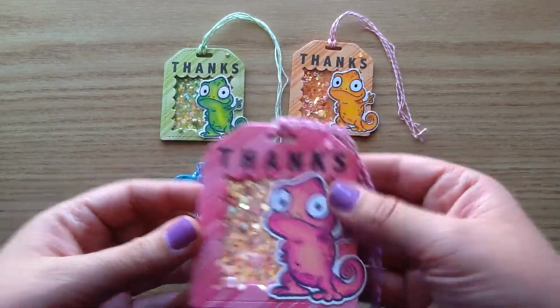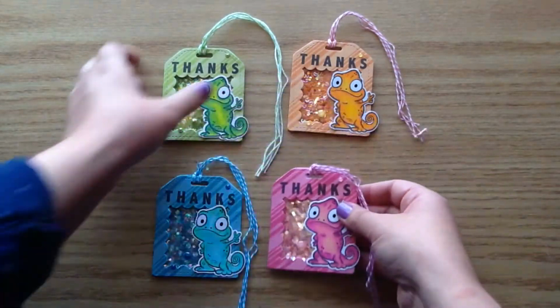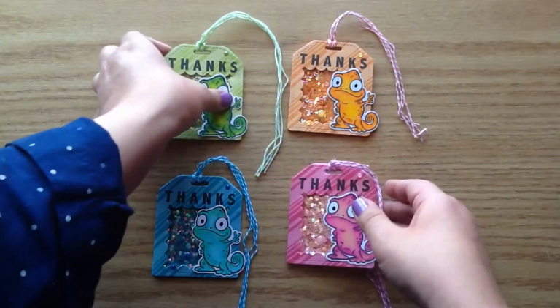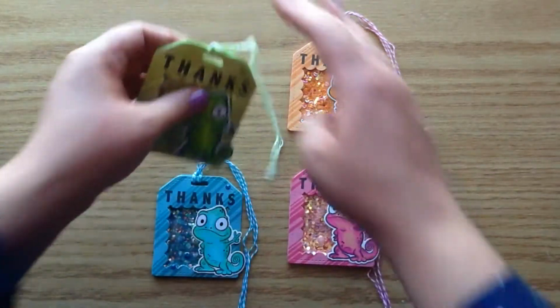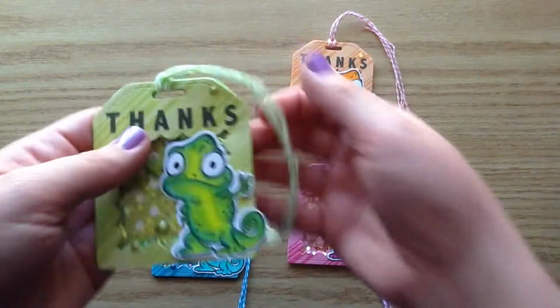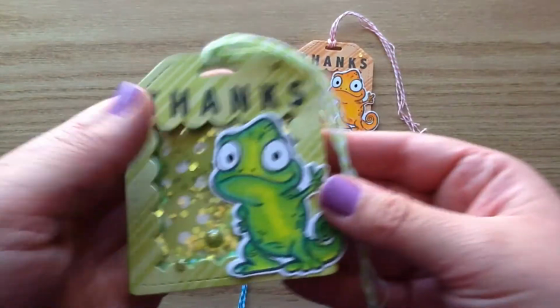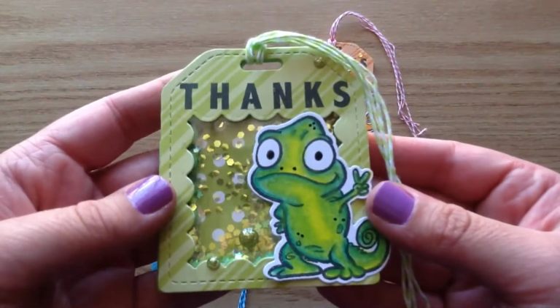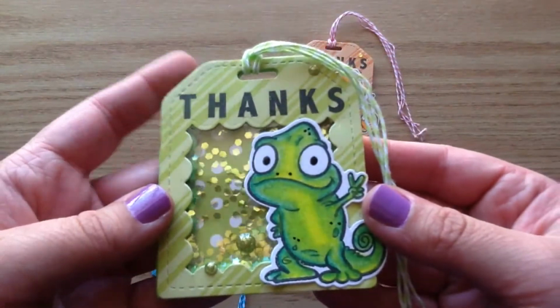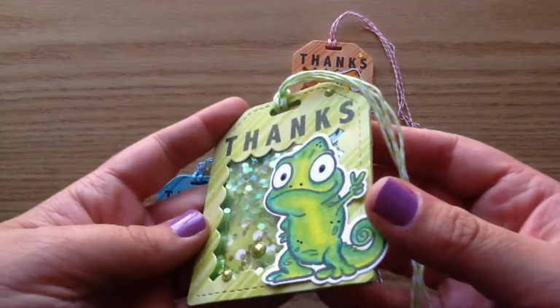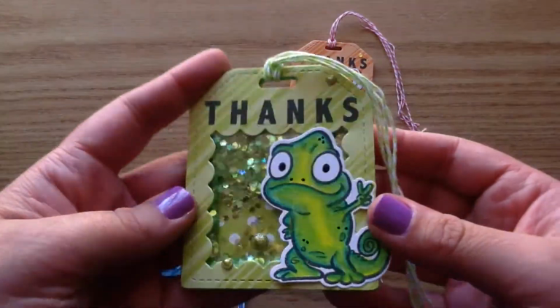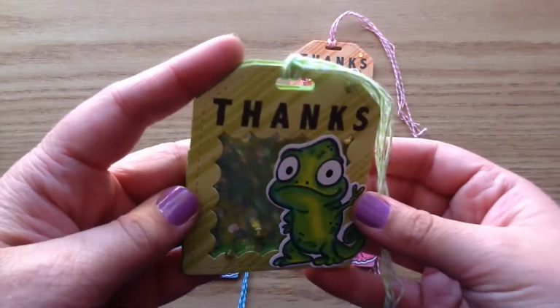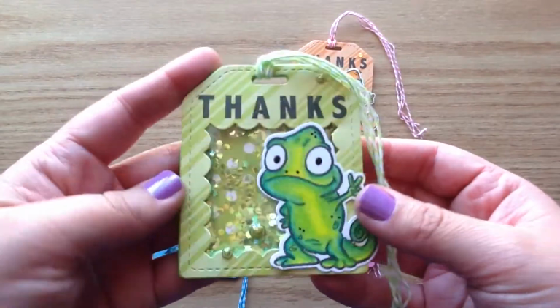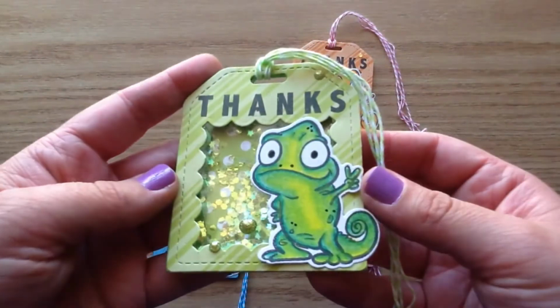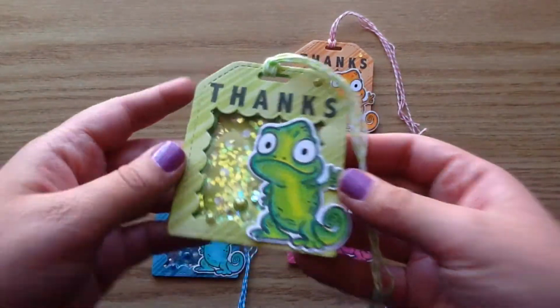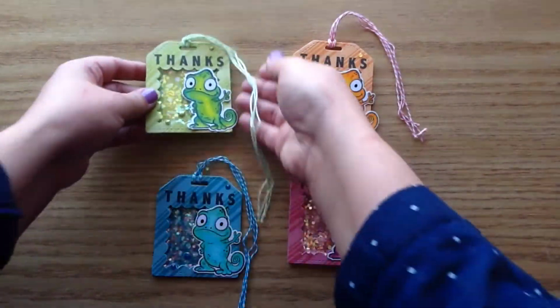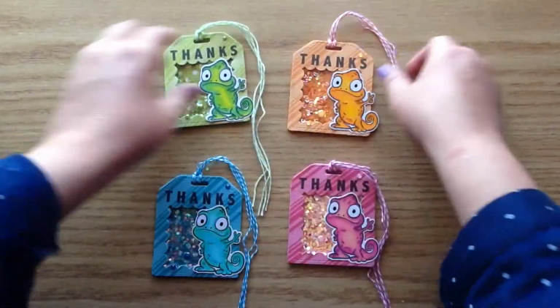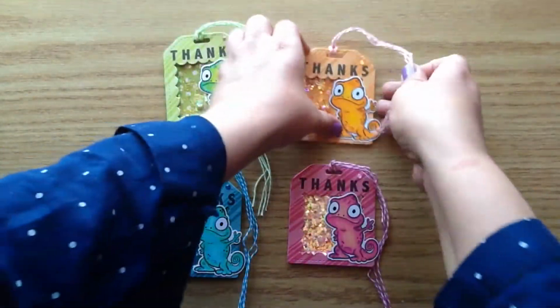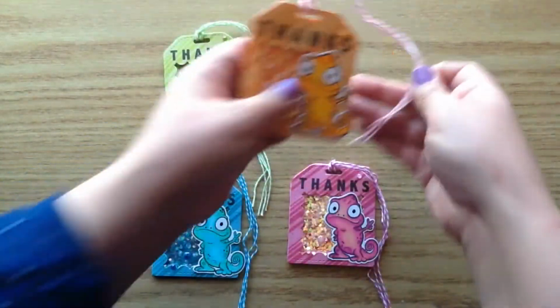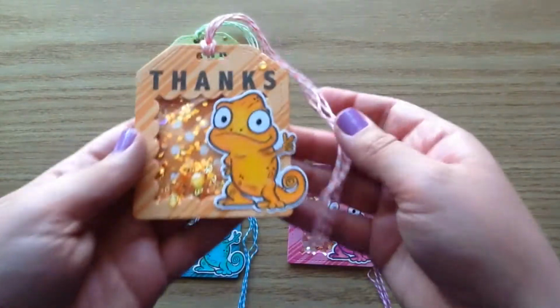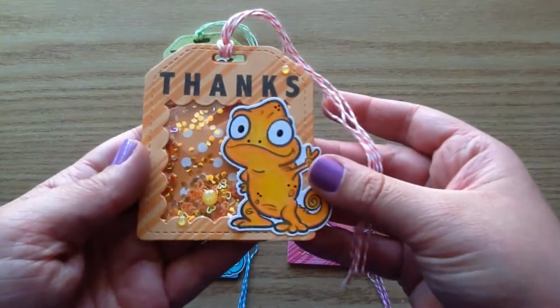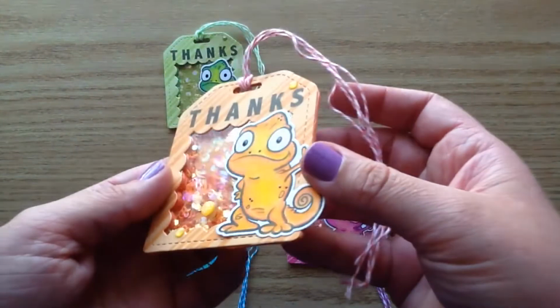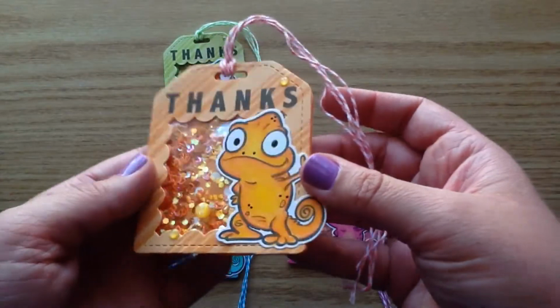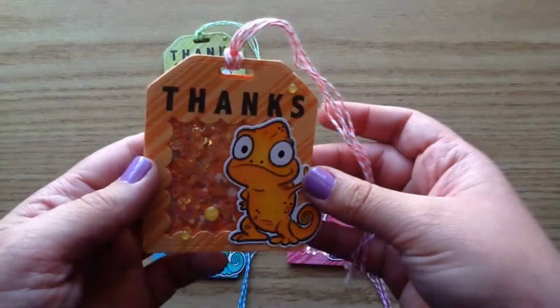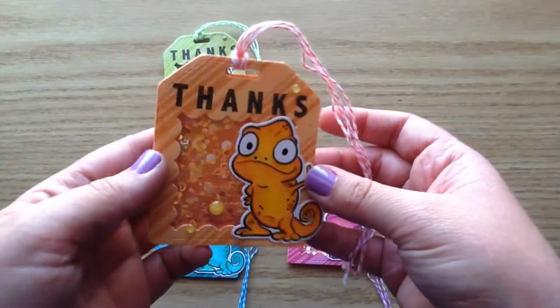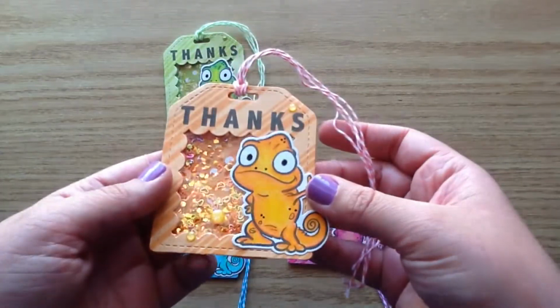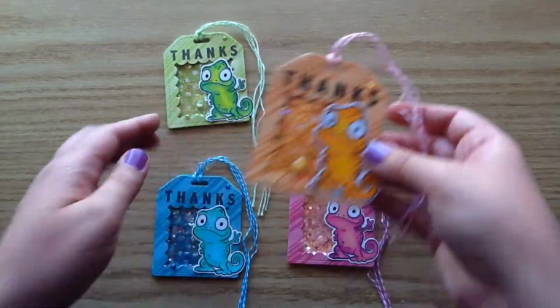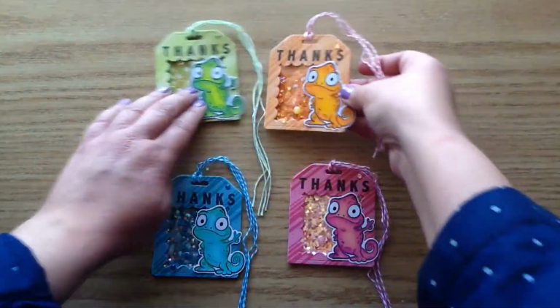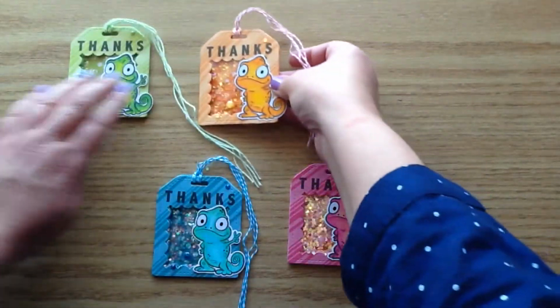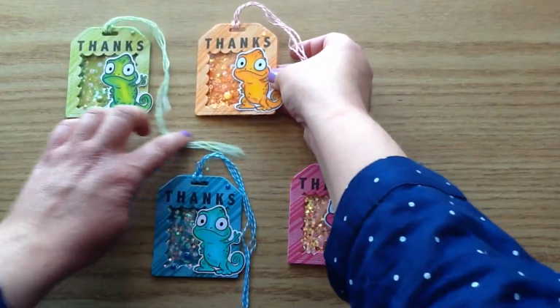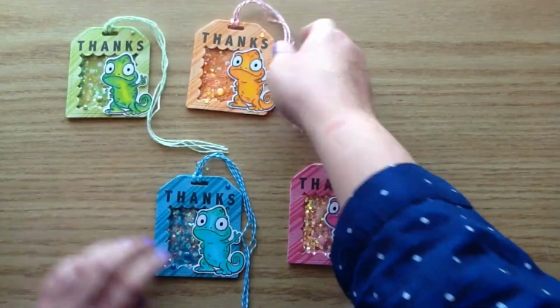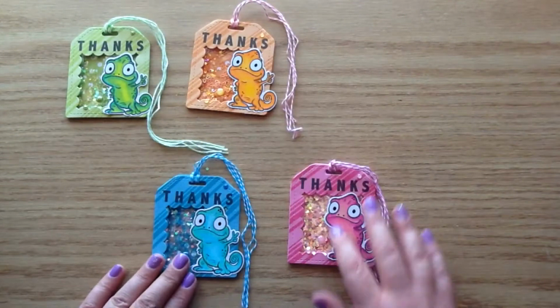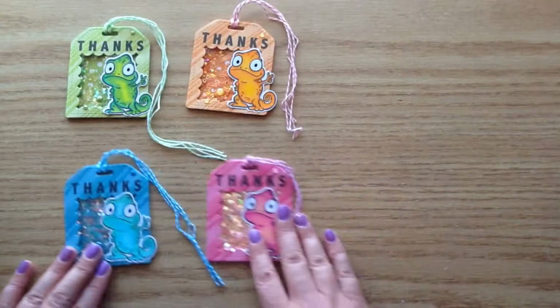Here is the pink one, the green one — I just love the little shaky bits in there — and the orange one. These are a nice big size of shaker tags, so it's perfect for adding on larger images.